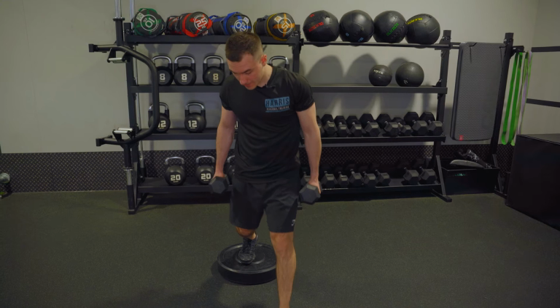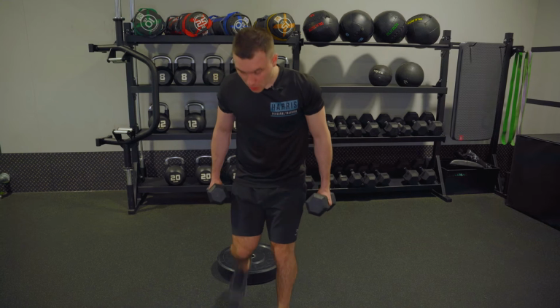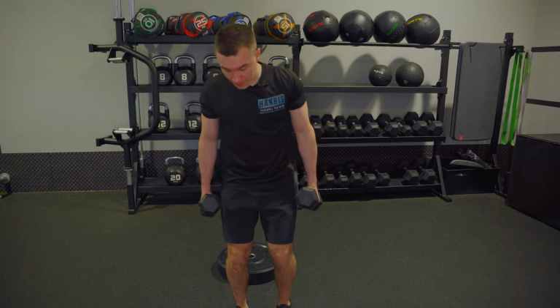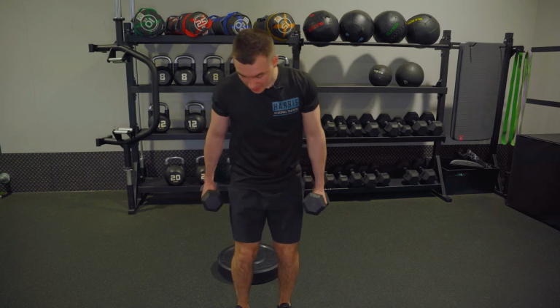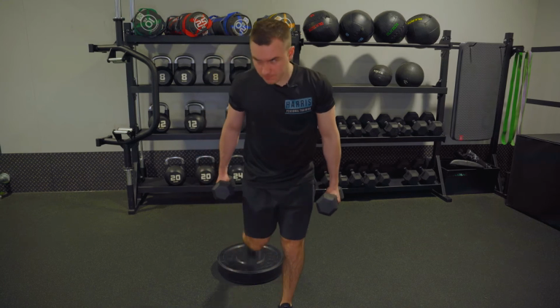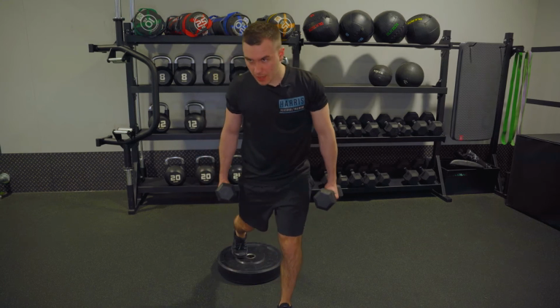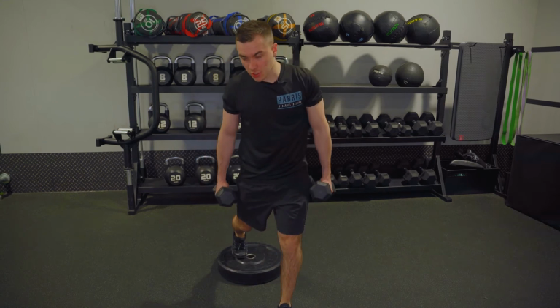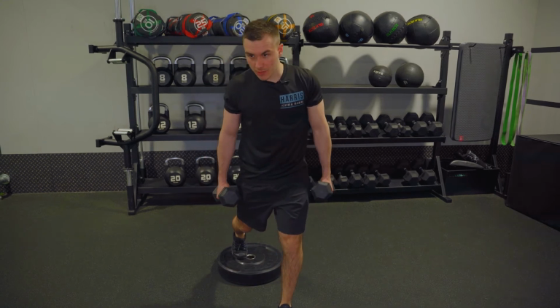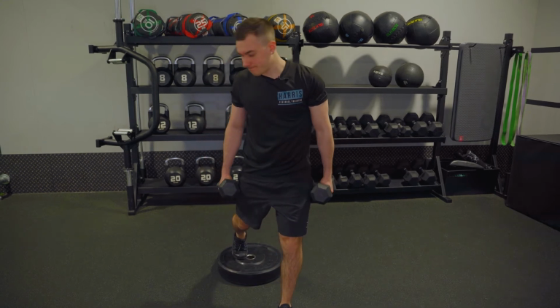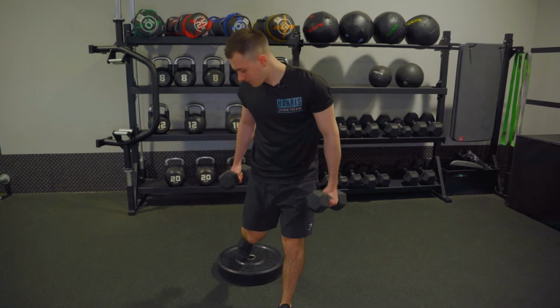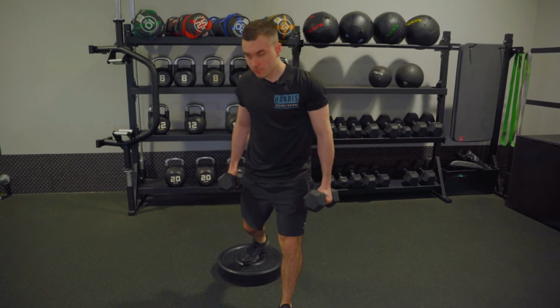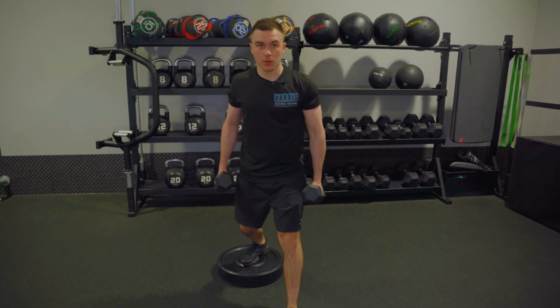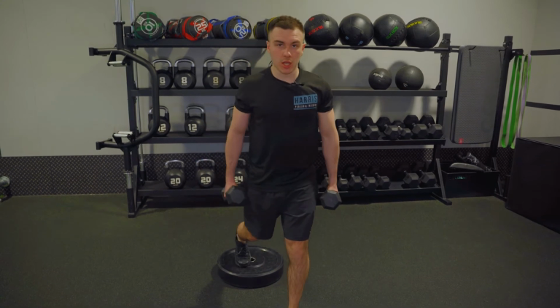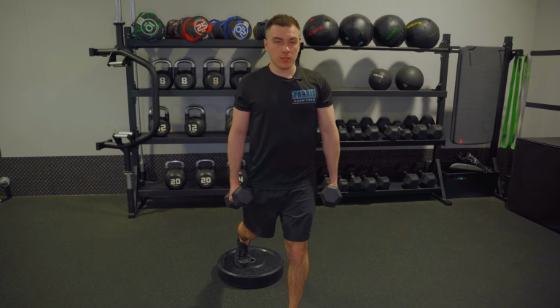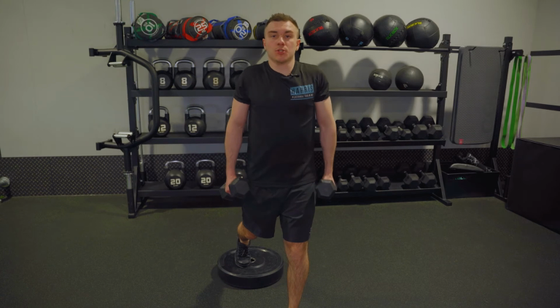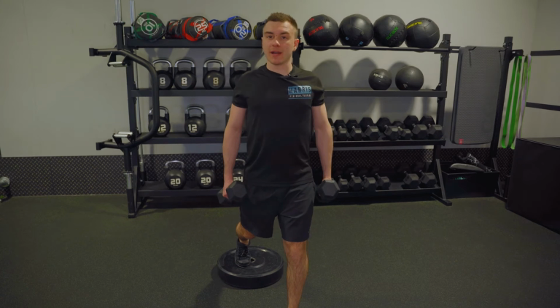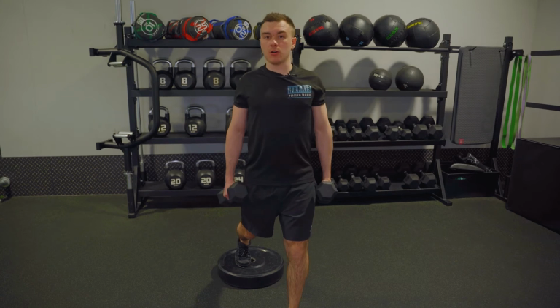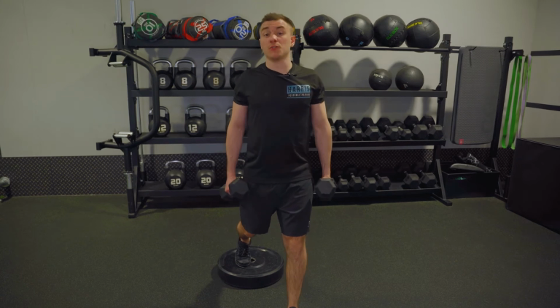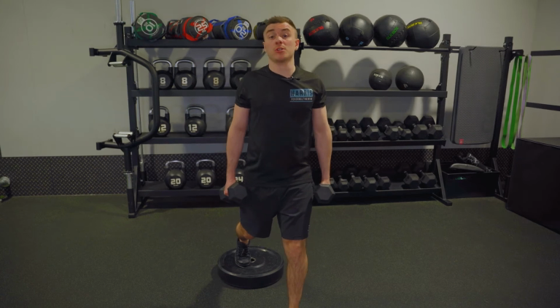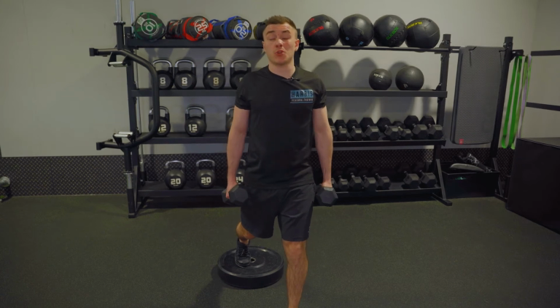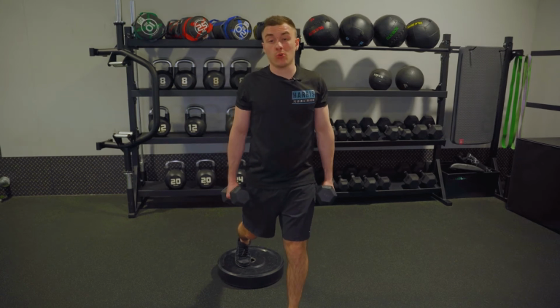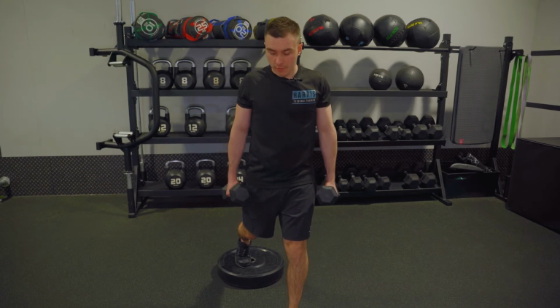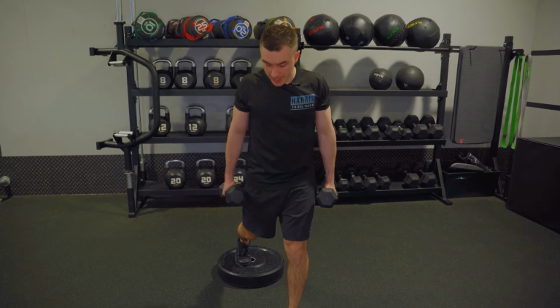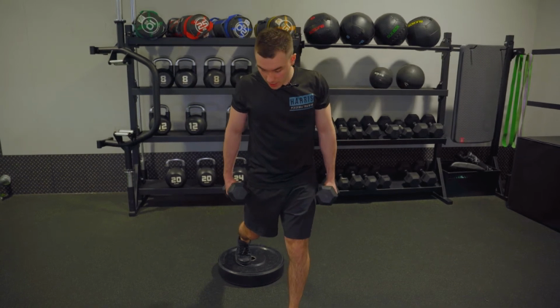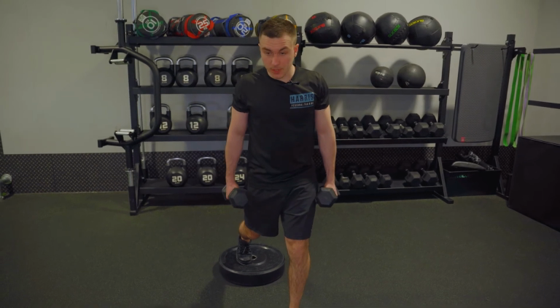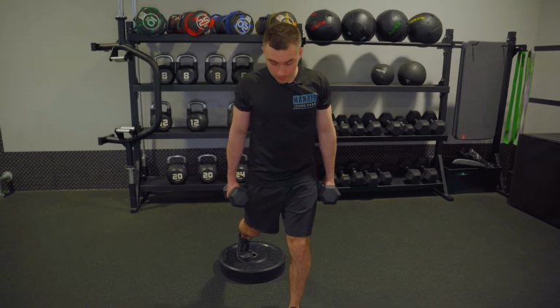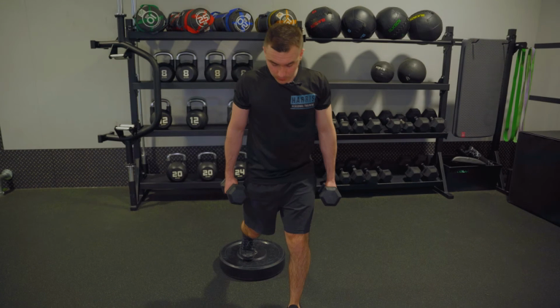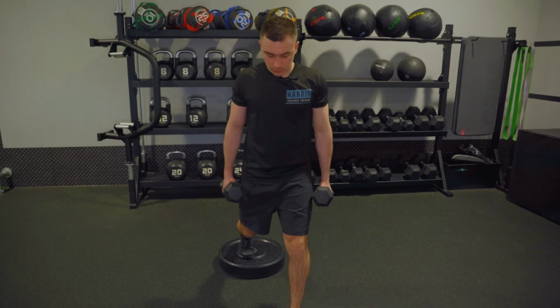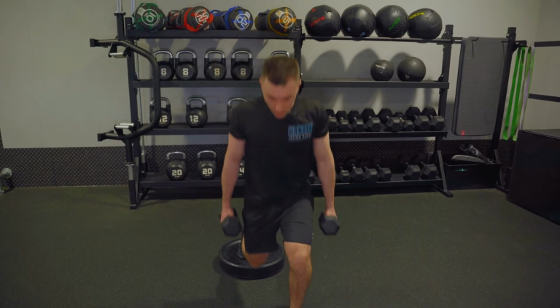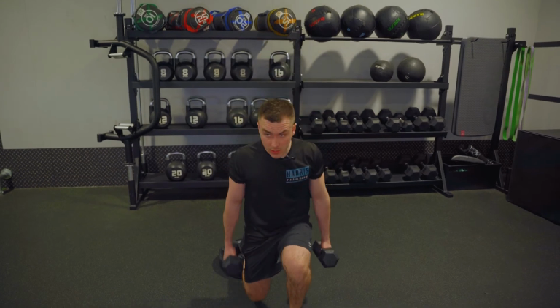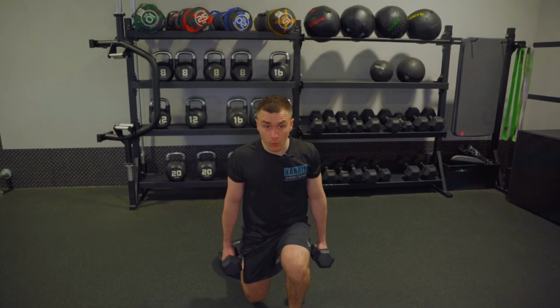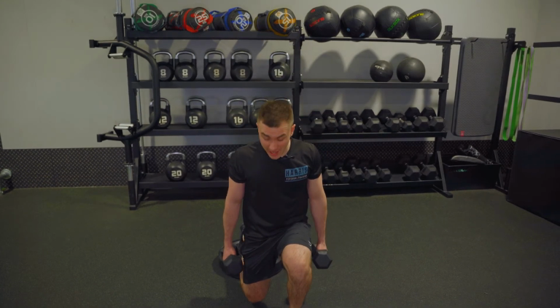Go into your split stance, back foot goes on the elevated plate. Chest up, step your shoulders back and down for good posture, then squeeze your core. From here, drop to the bottom — this will give you more range.